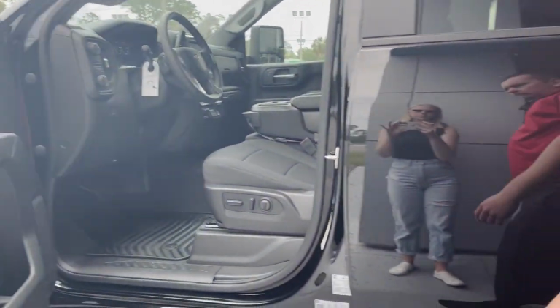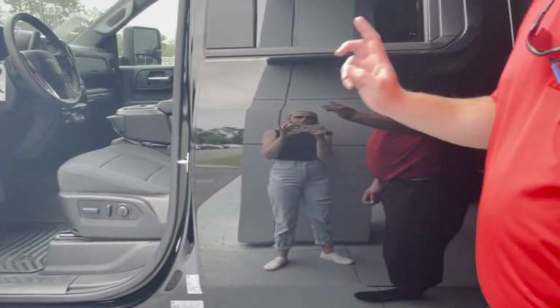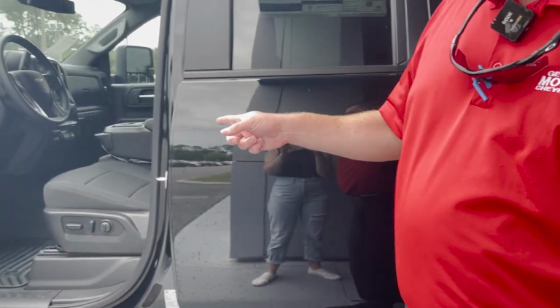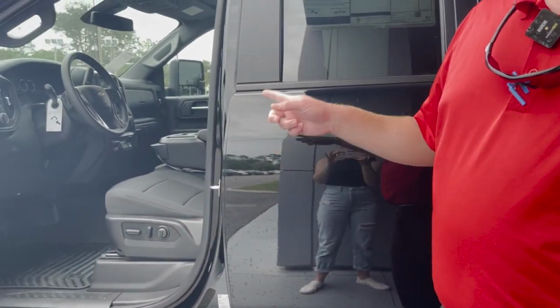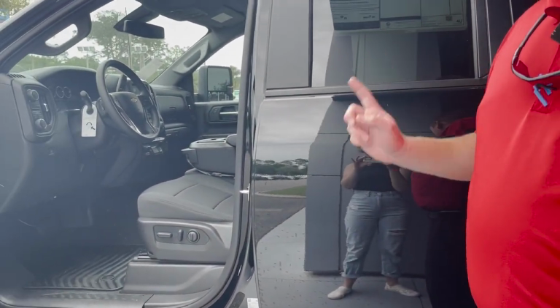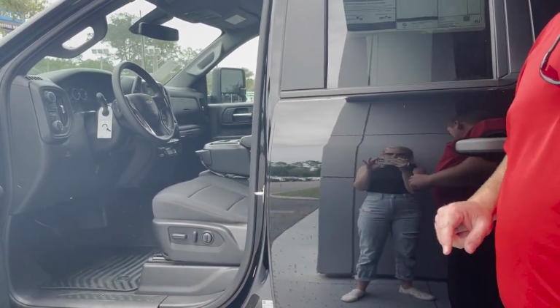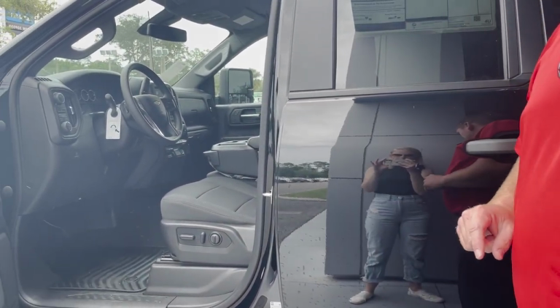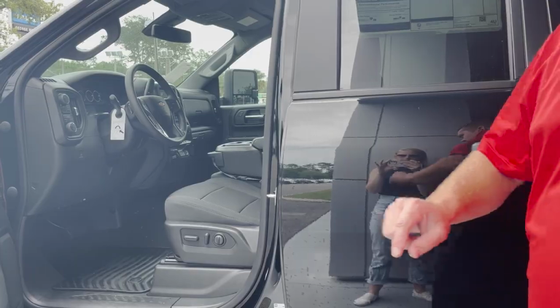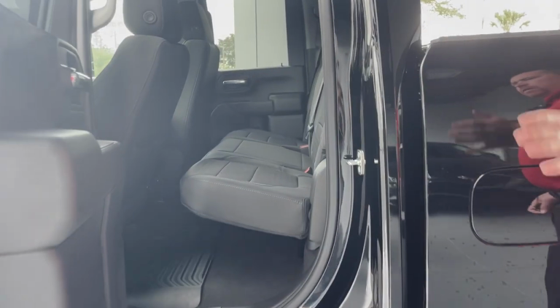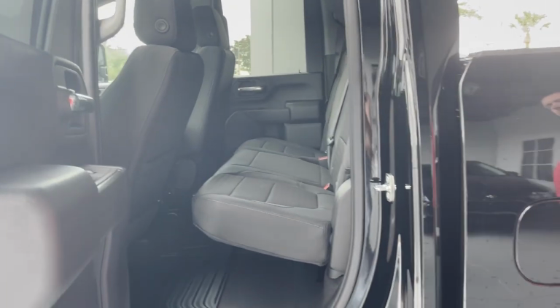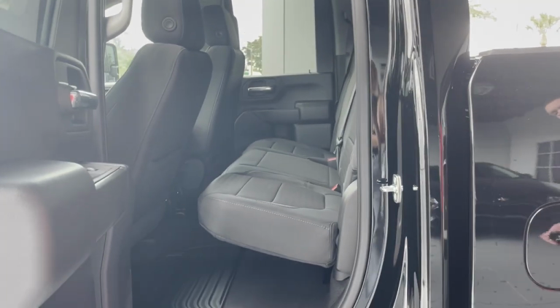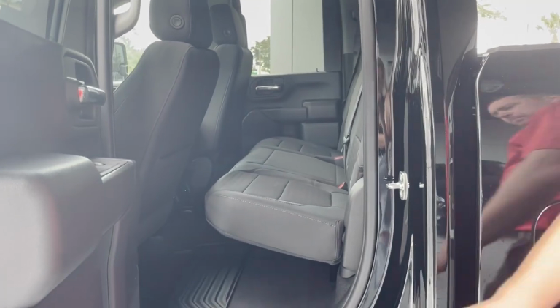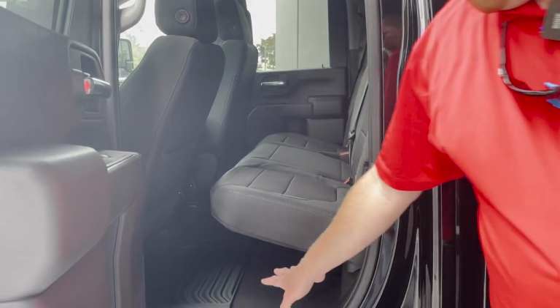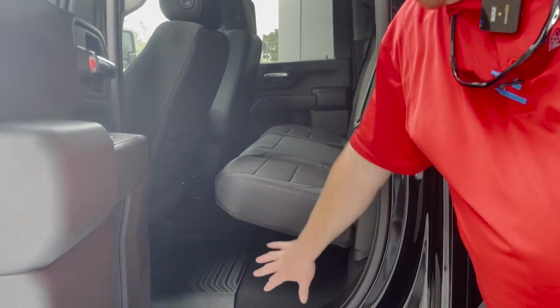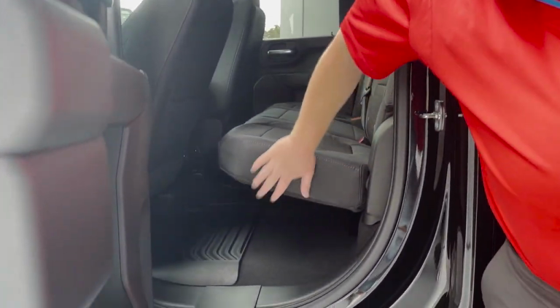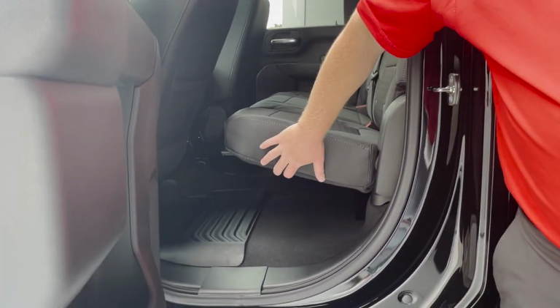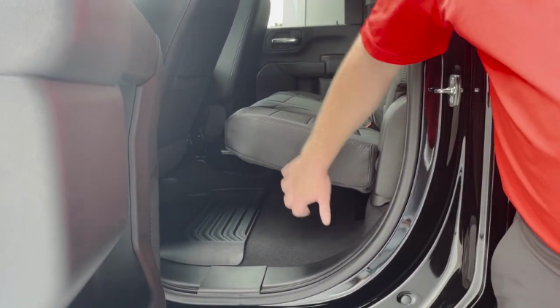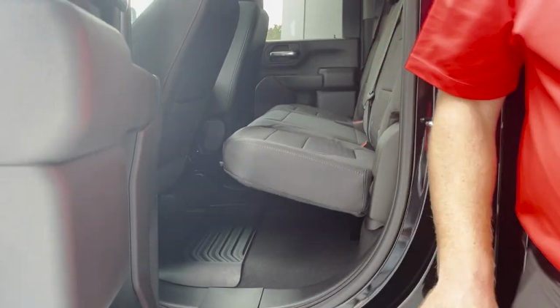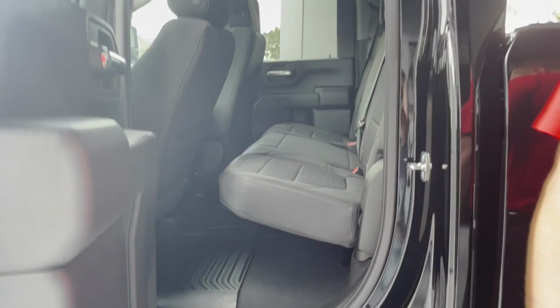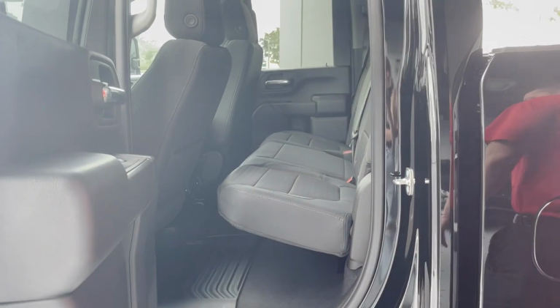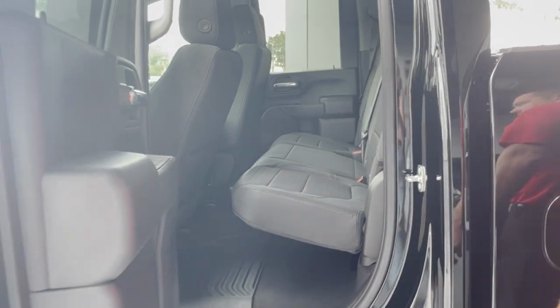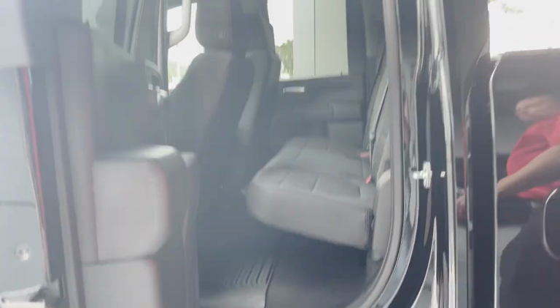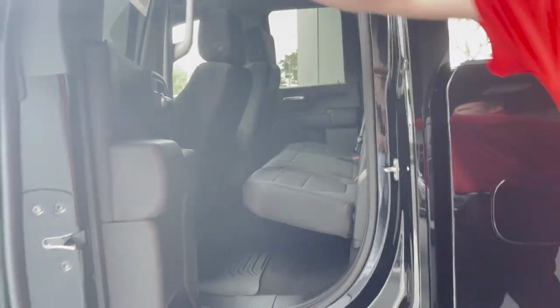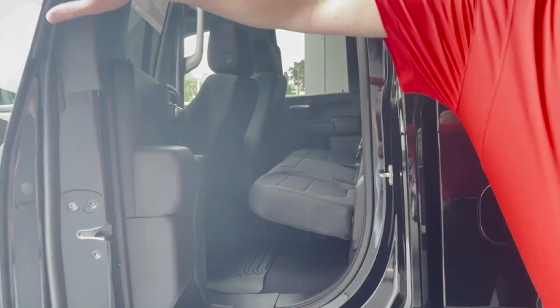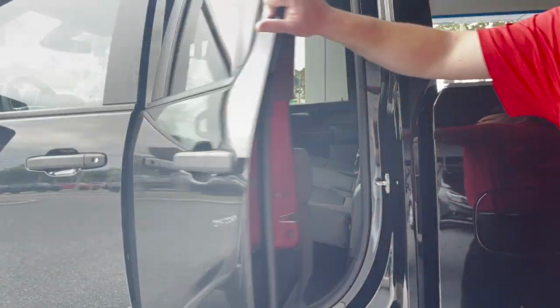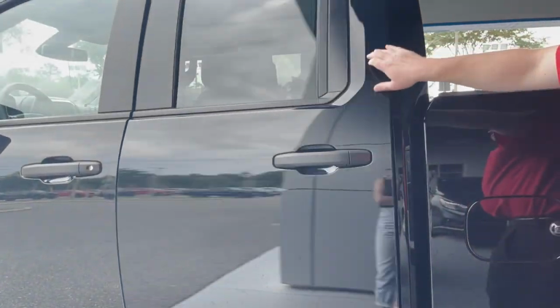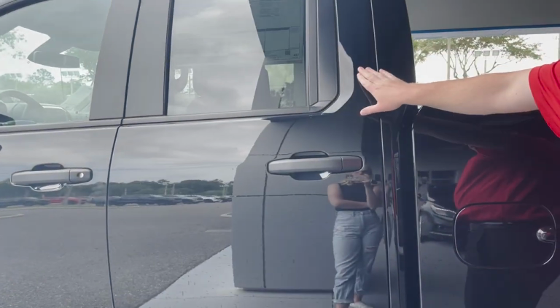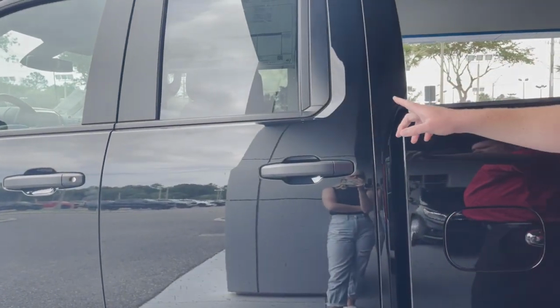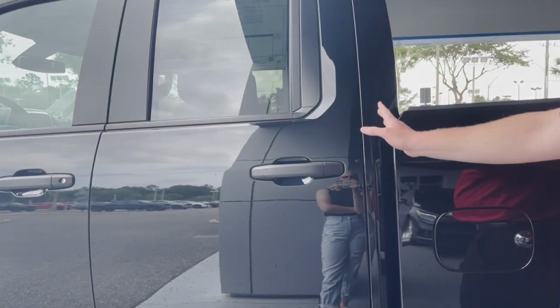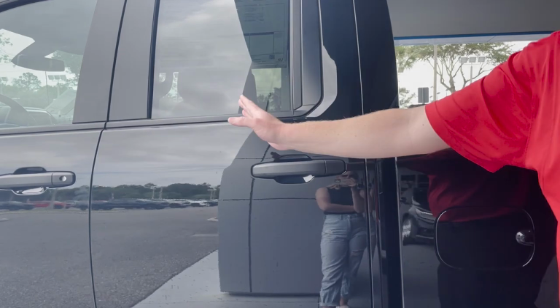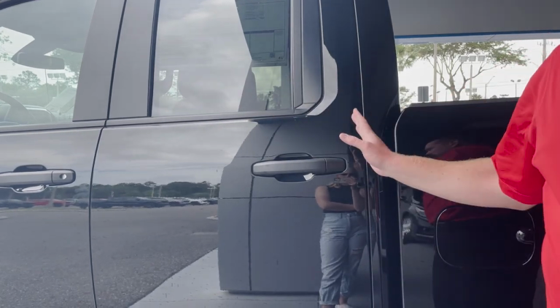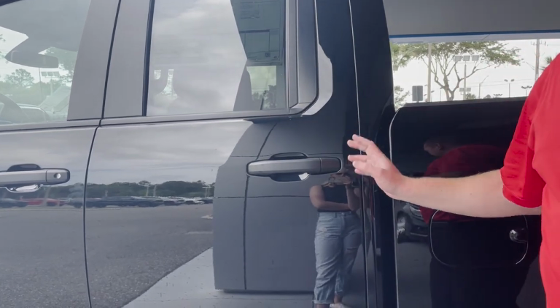It is a cloth vehicle with a bench seat up front, and you do have space down below. Seats do fold up. This is a double cab, so notice how big the door is.